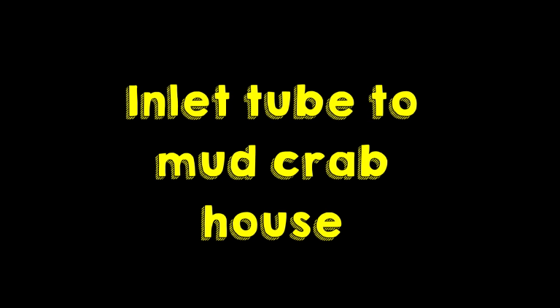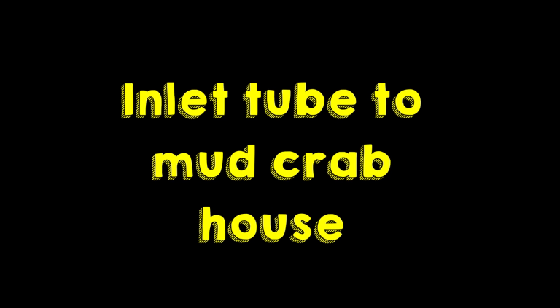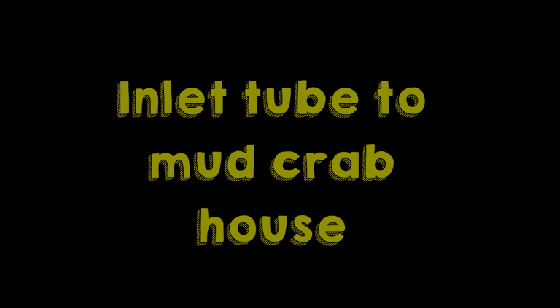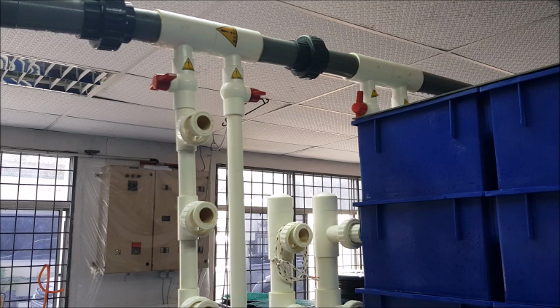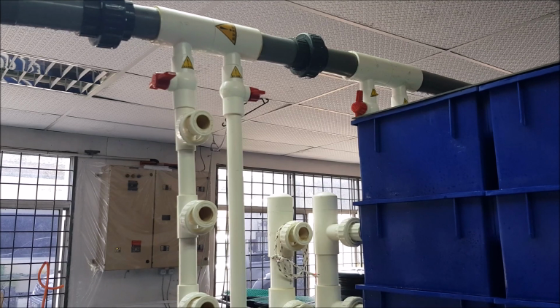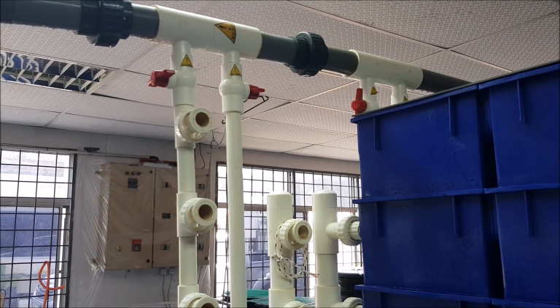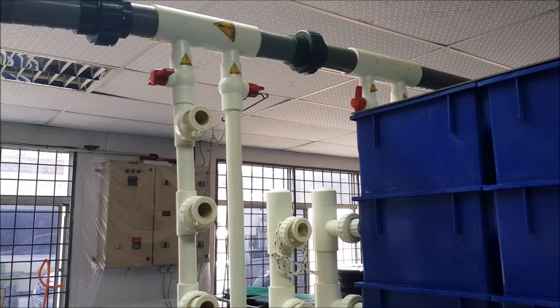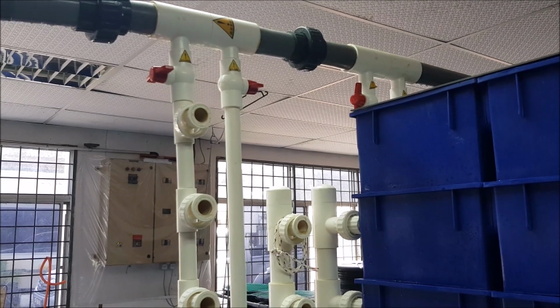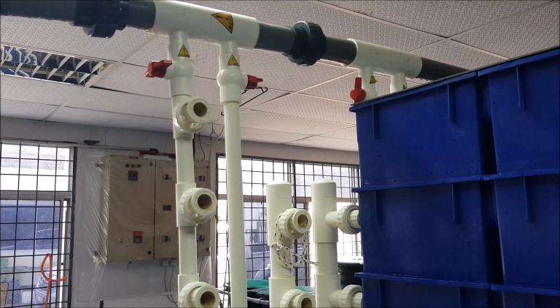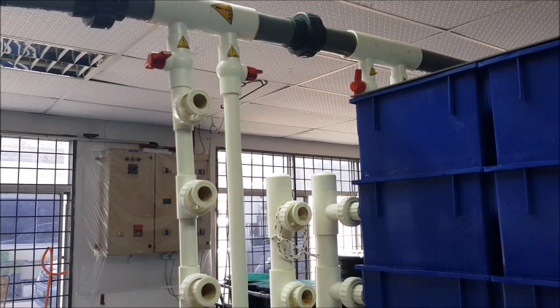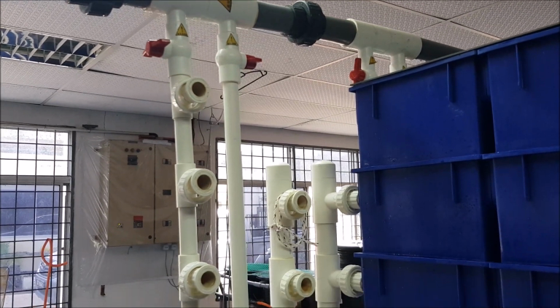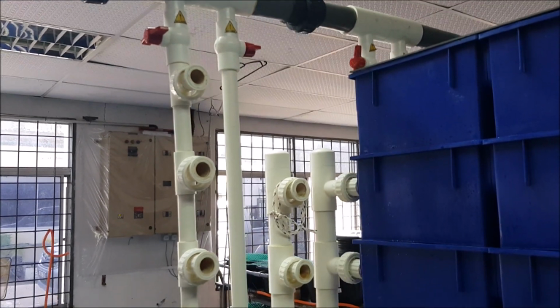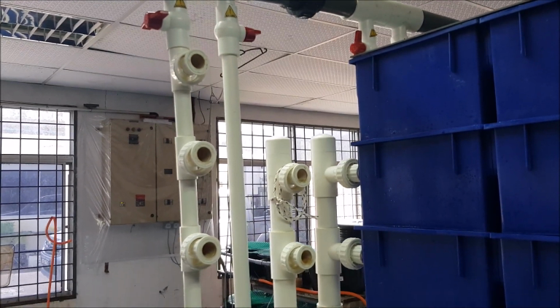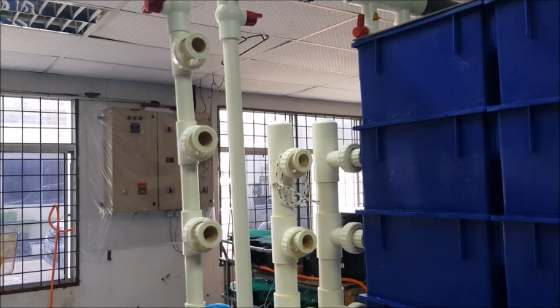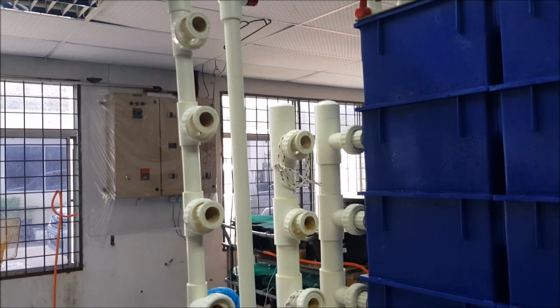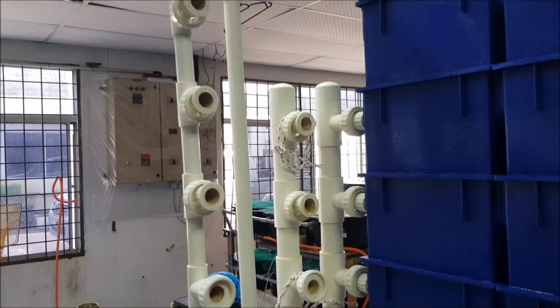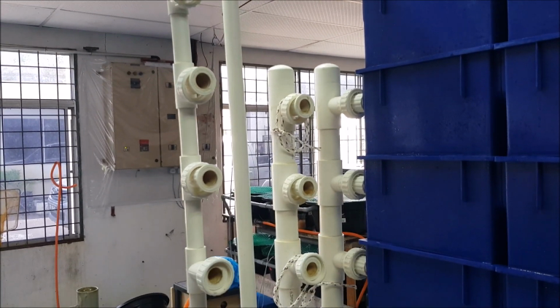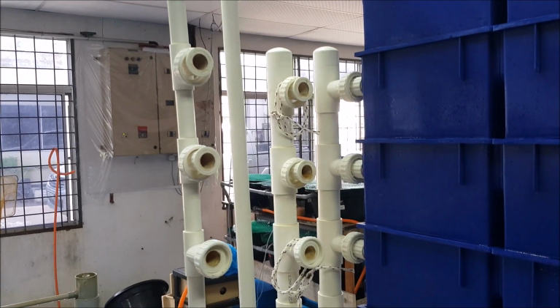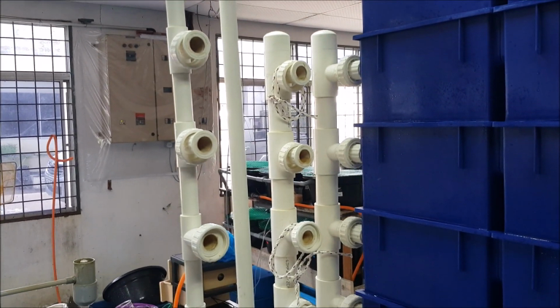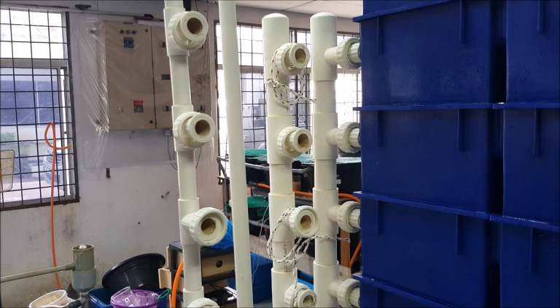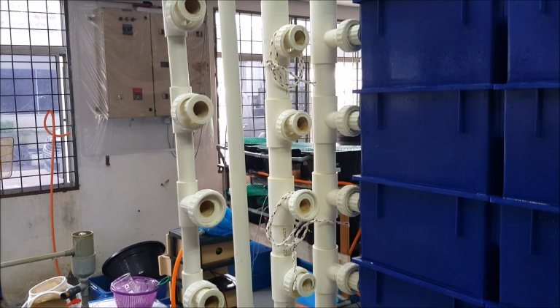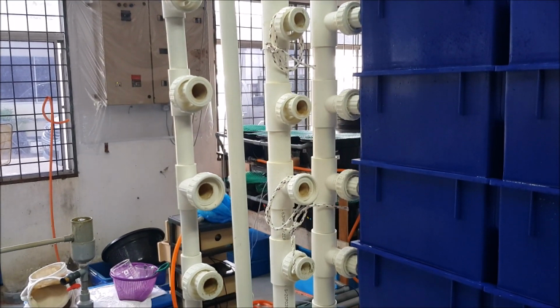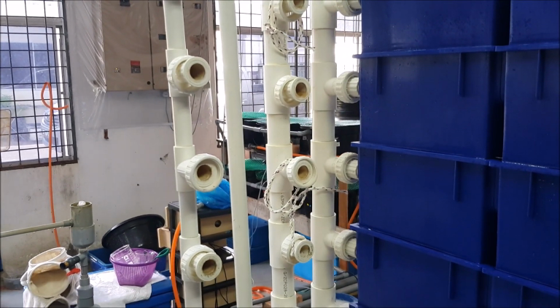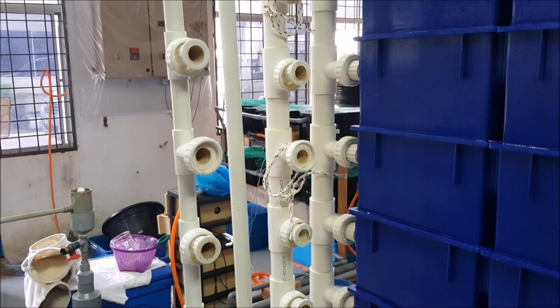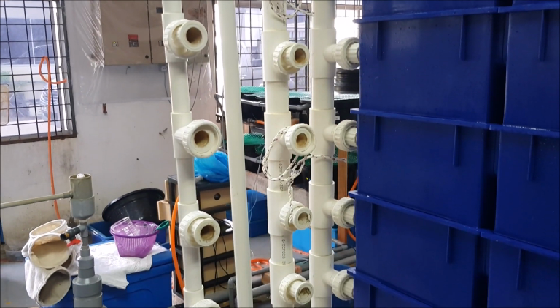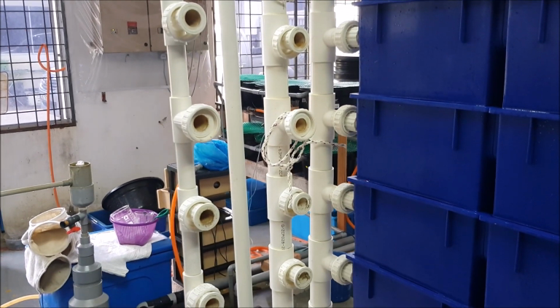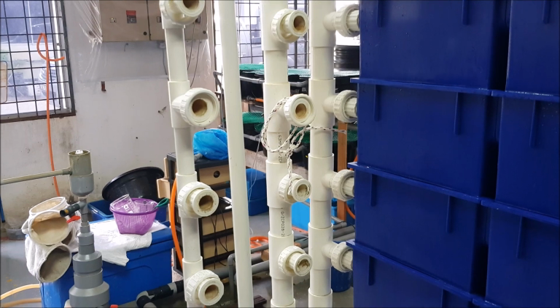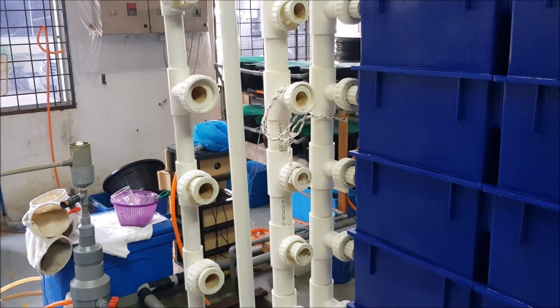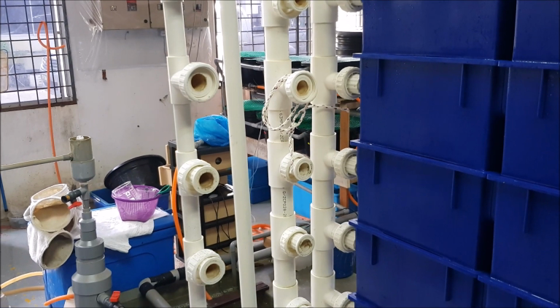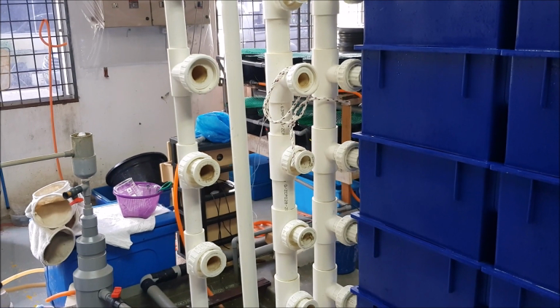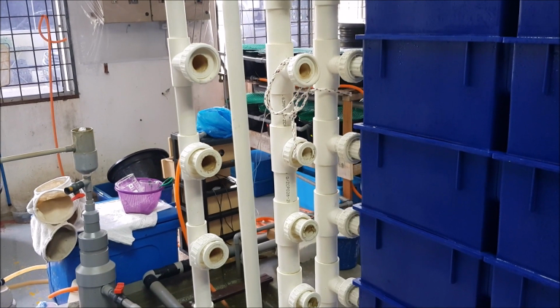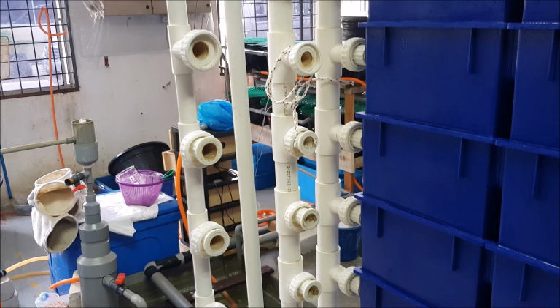Today we're going to take a look at the inlet tubes into the crab house. We just managed to disassemble one of the blocks for a disinfection process. We routinely do this to keep our bacteria count low in the system.